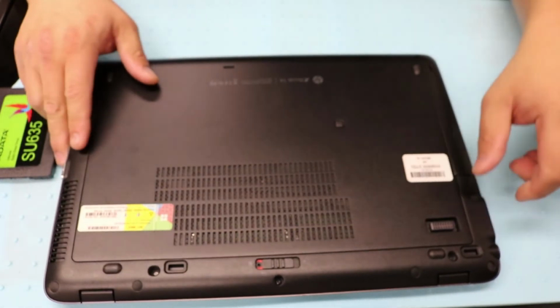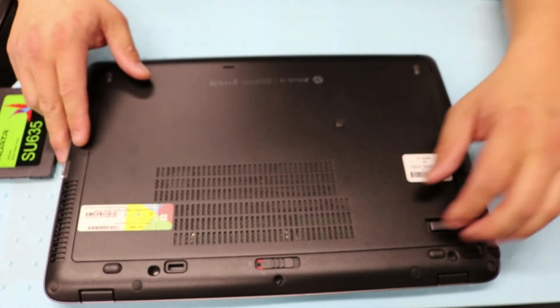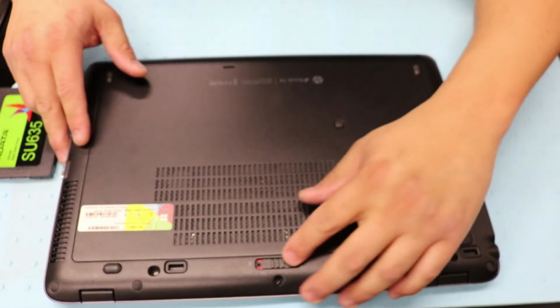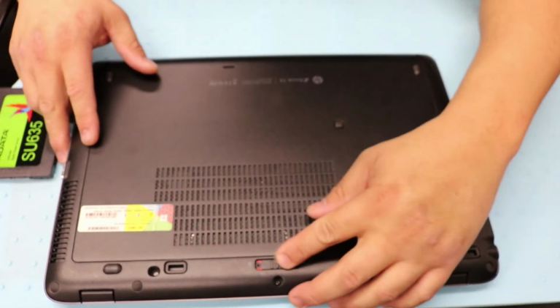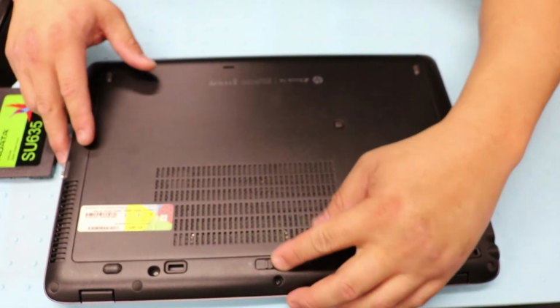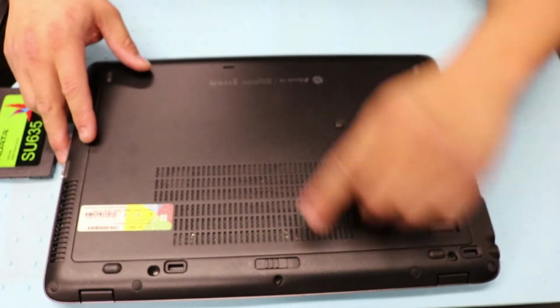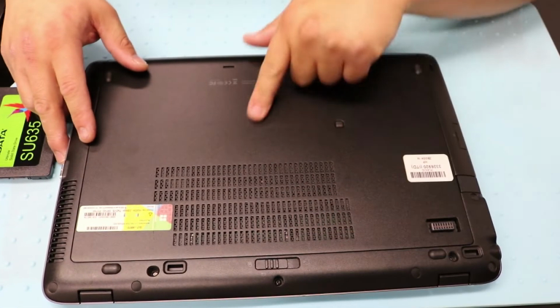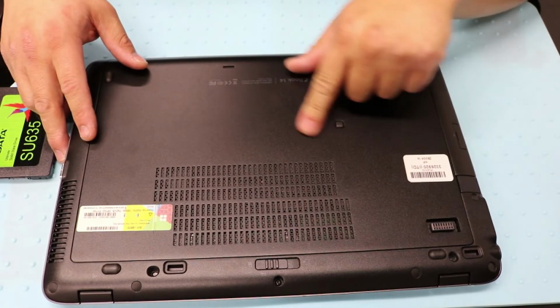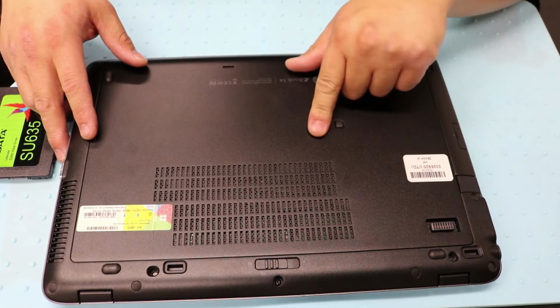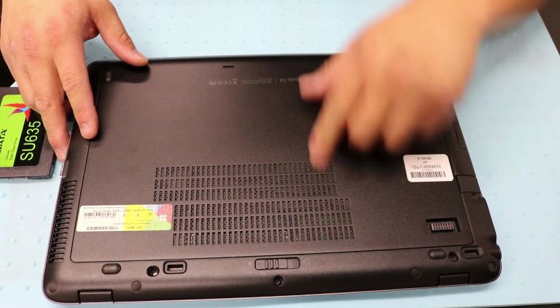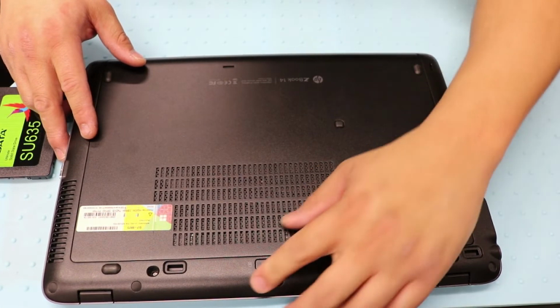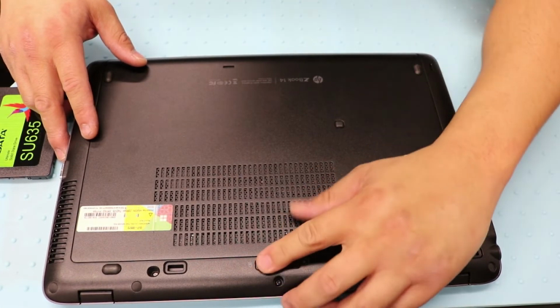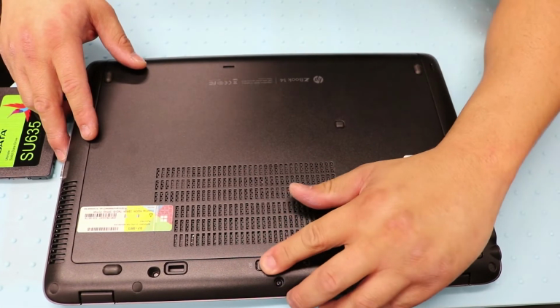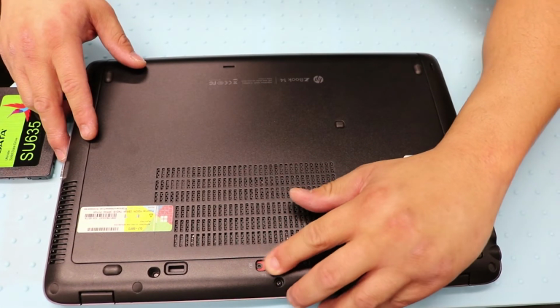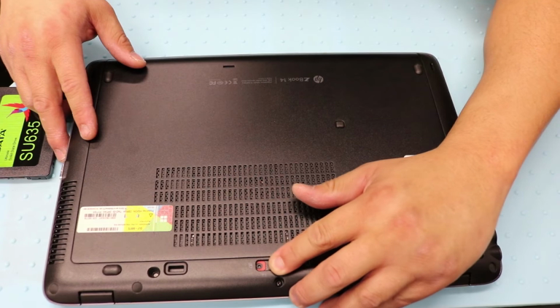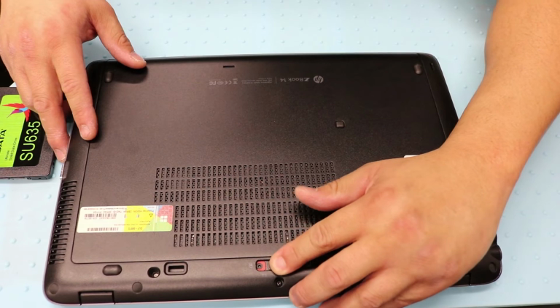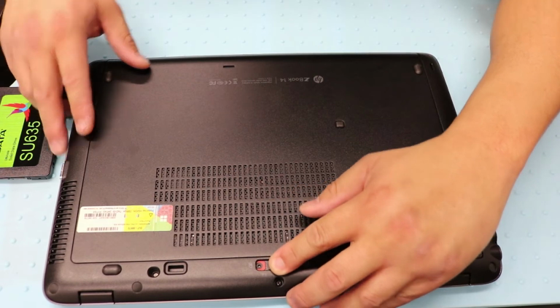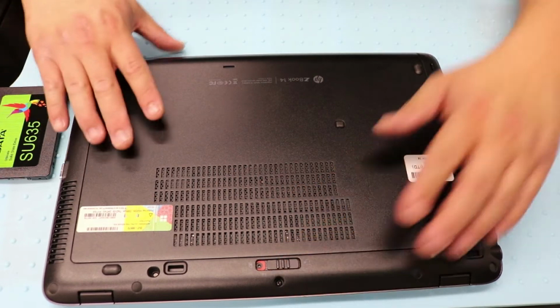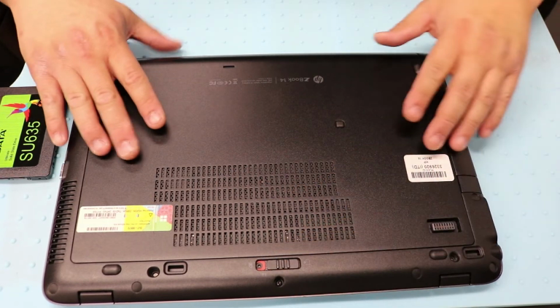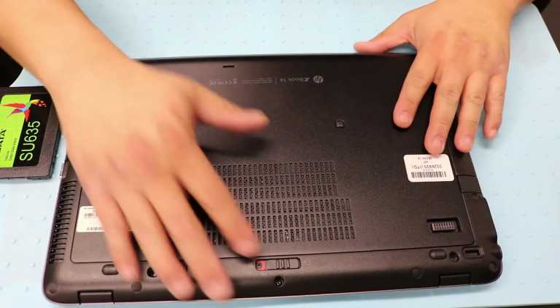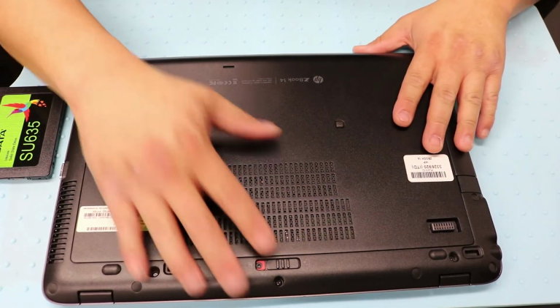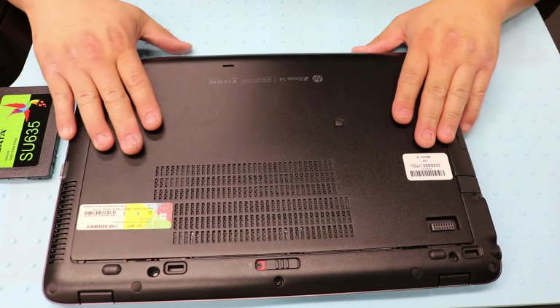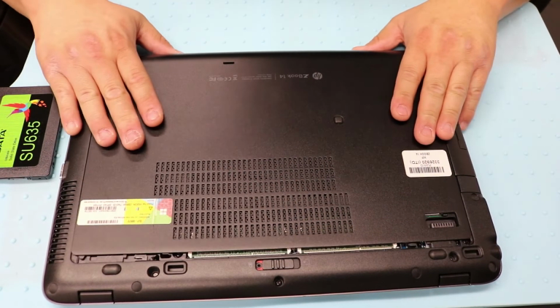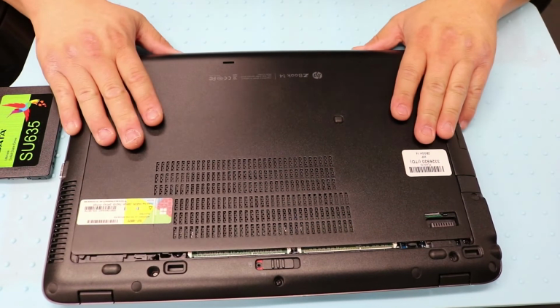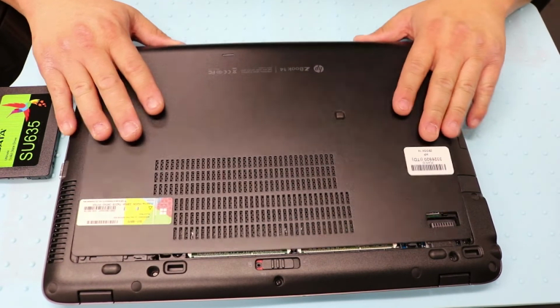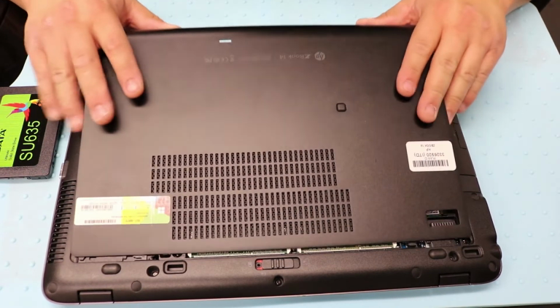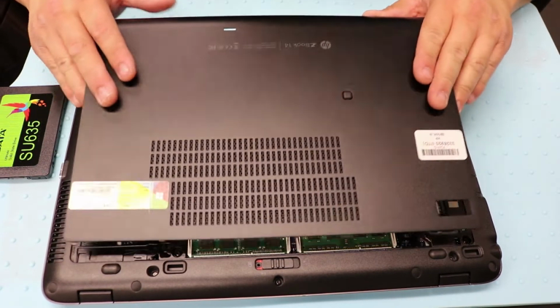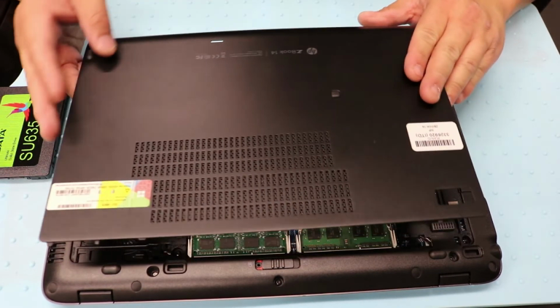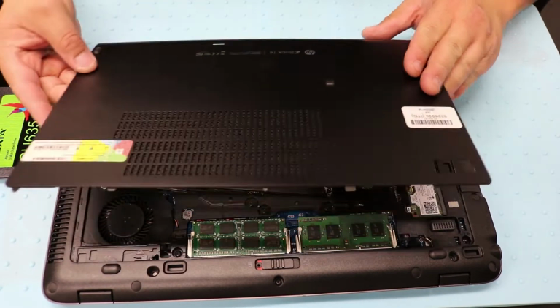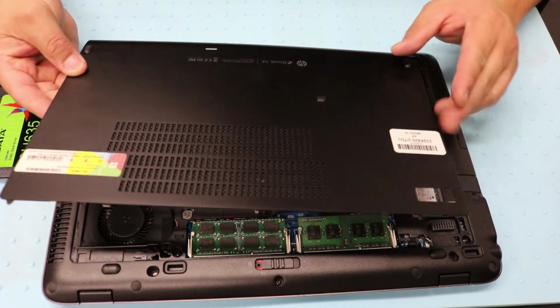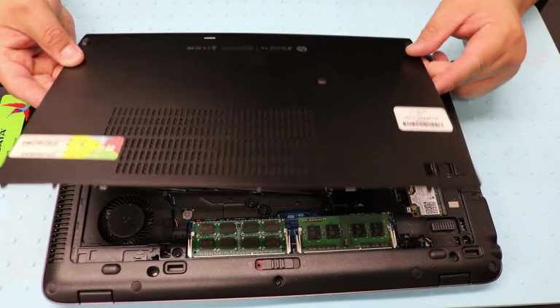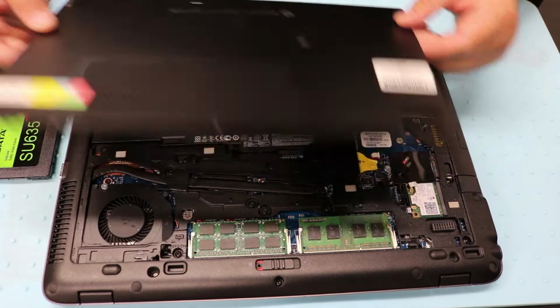To remove this cover here you just move this latch all the way to the left and then just slide the cover and it should come right off.